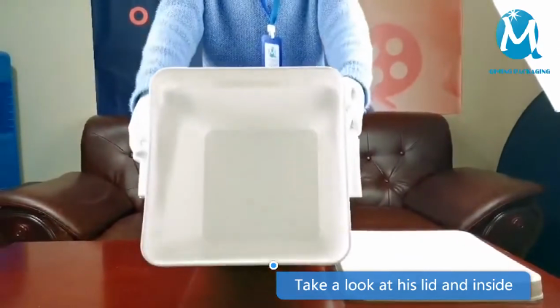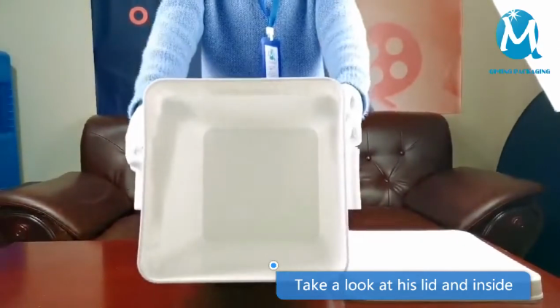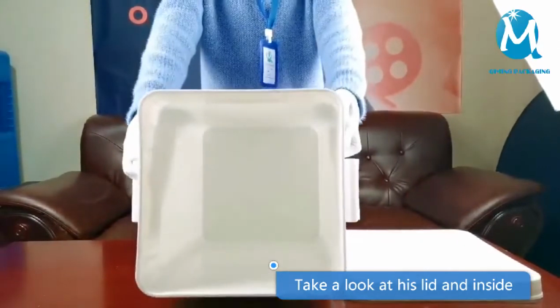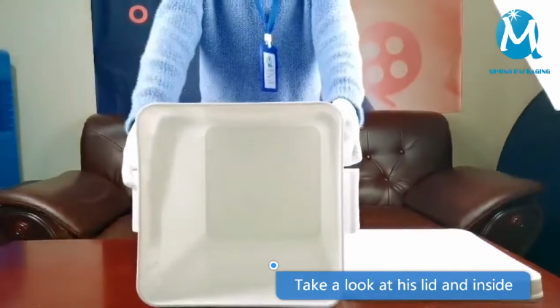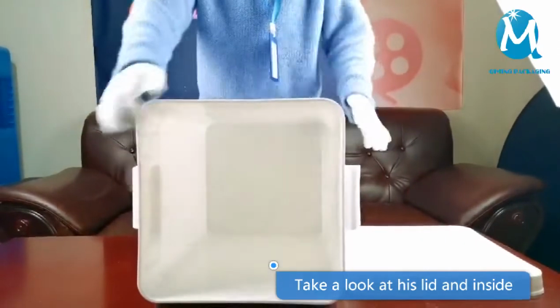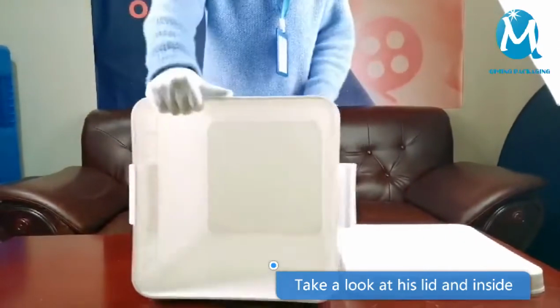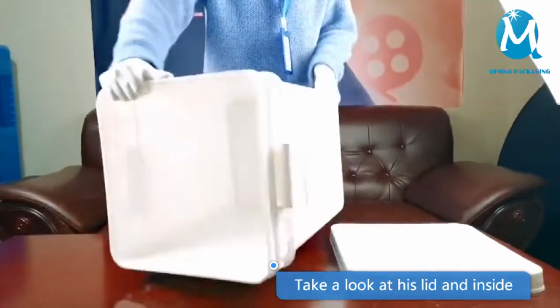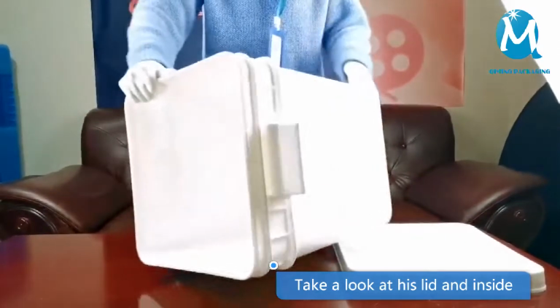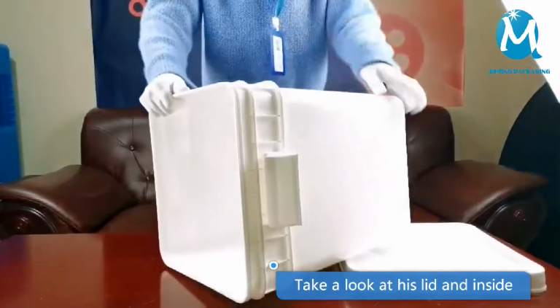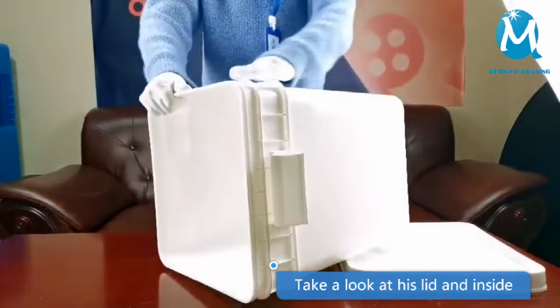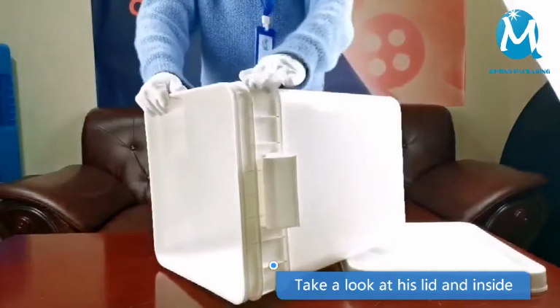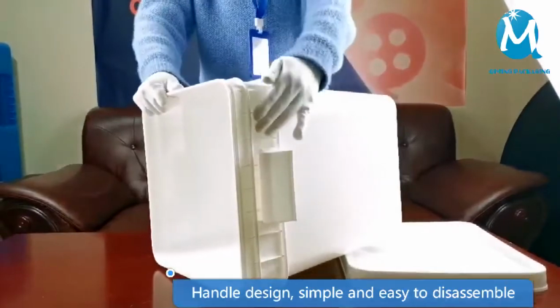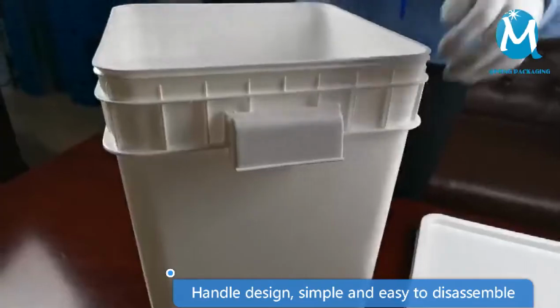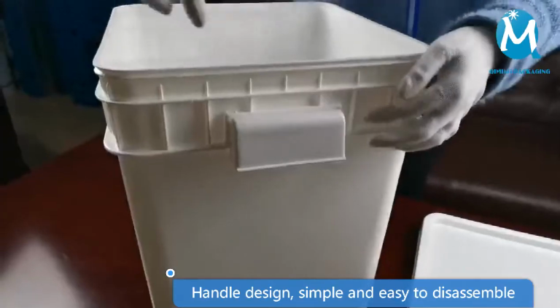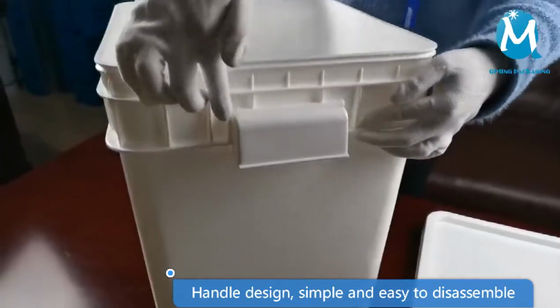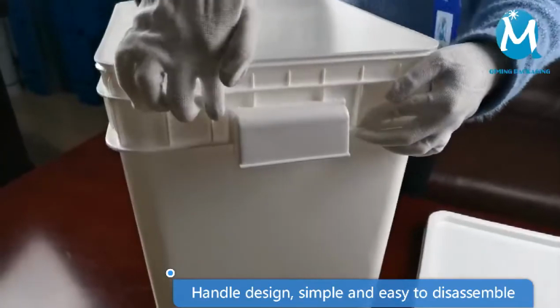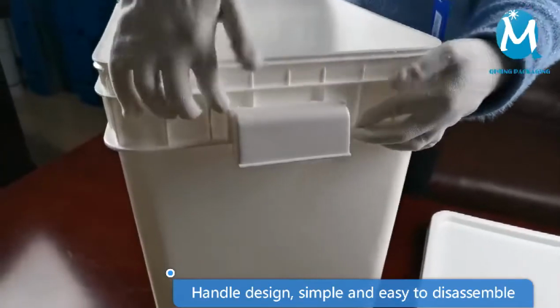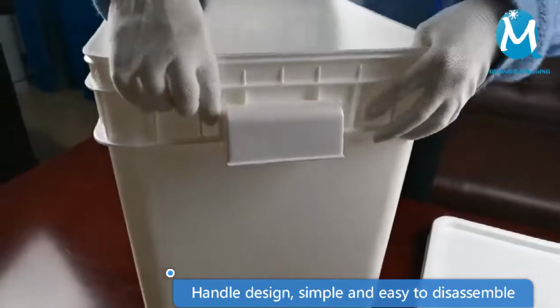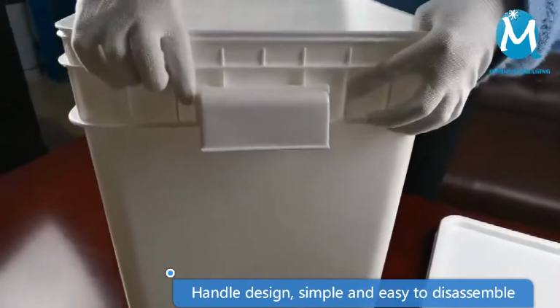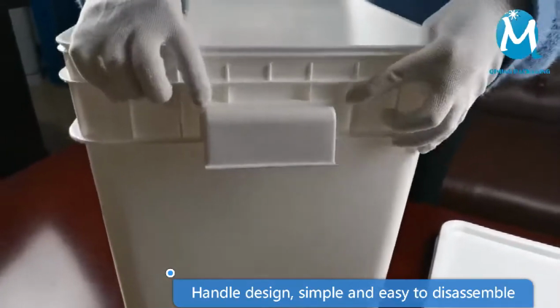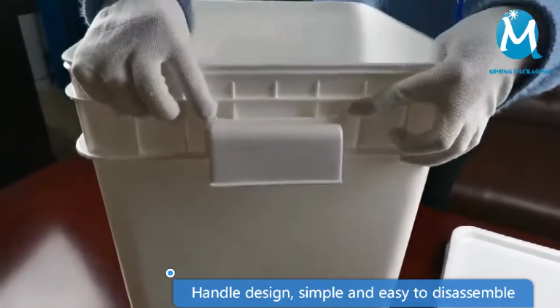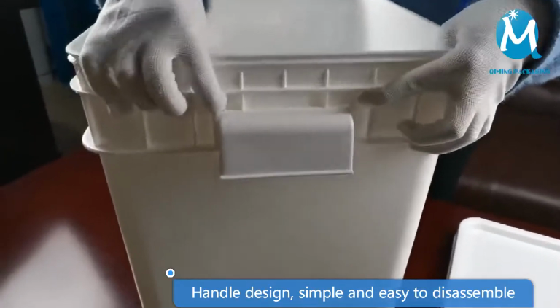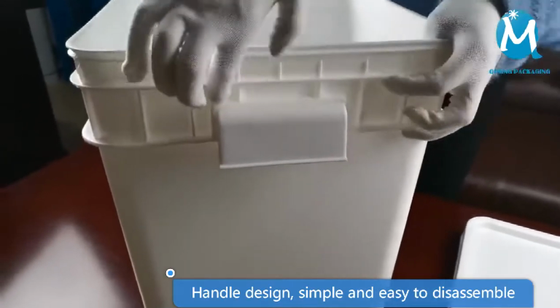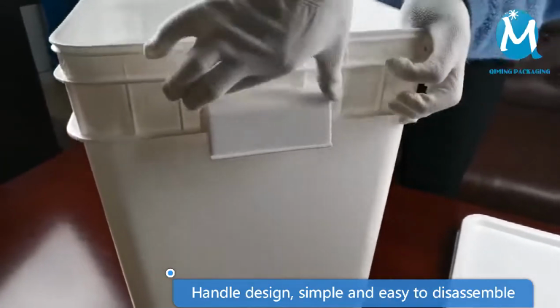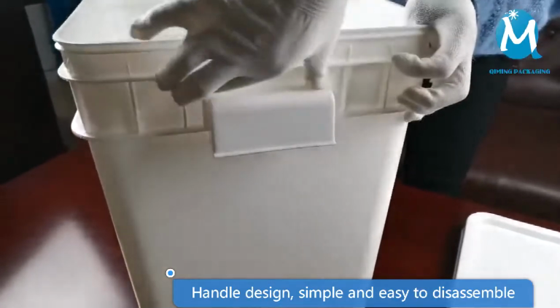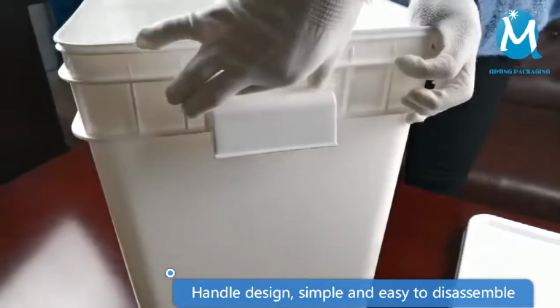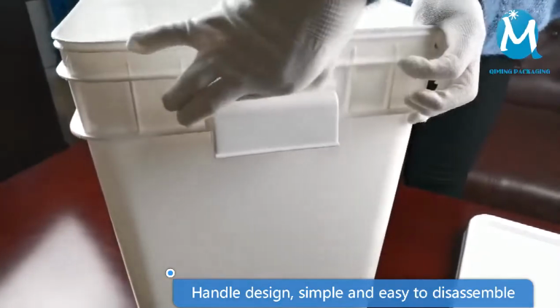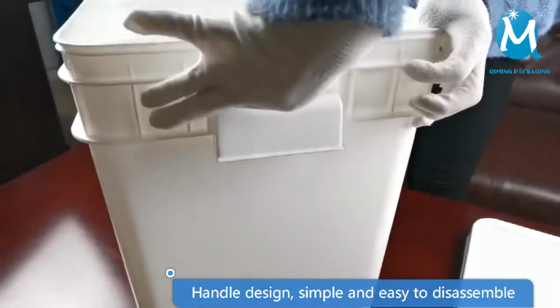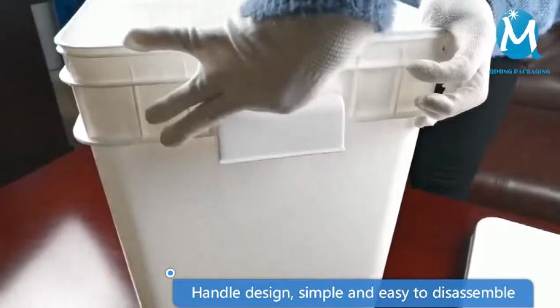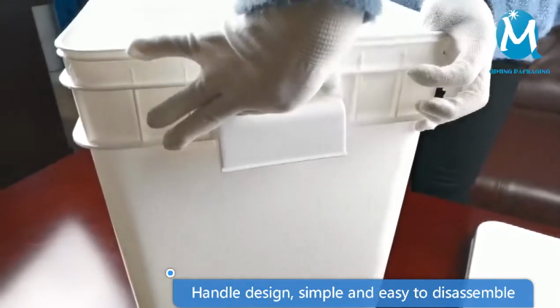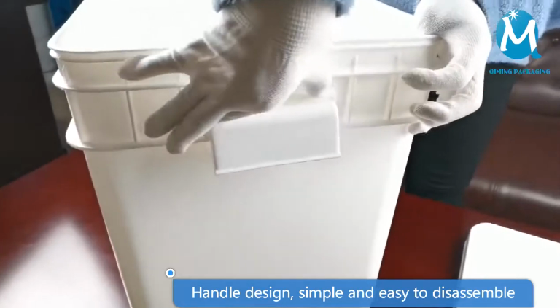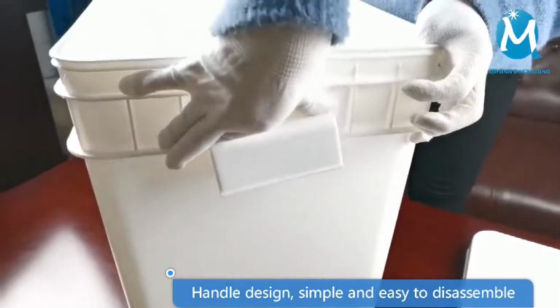Take a look at the inside and the edge — it will not hurt if you pinch the handle. Take a look at this handle: custom size, color, and printing are accepted.